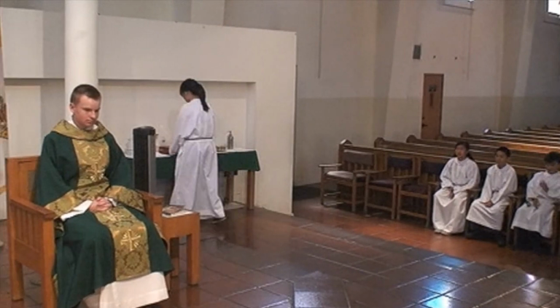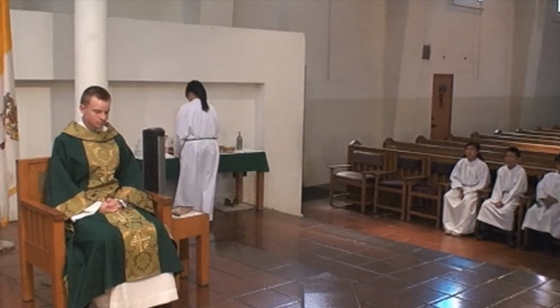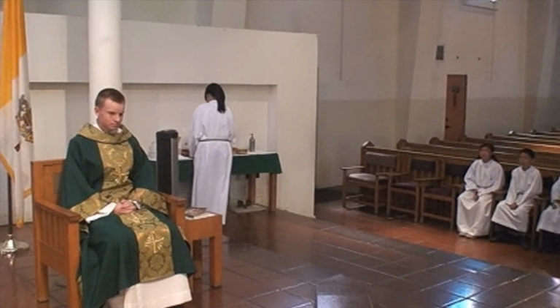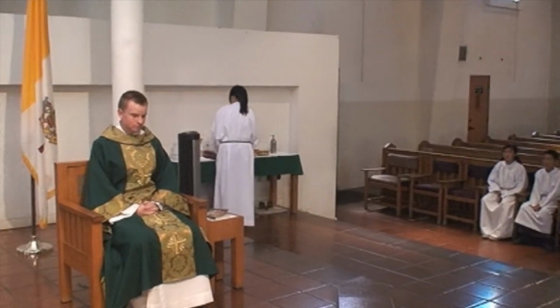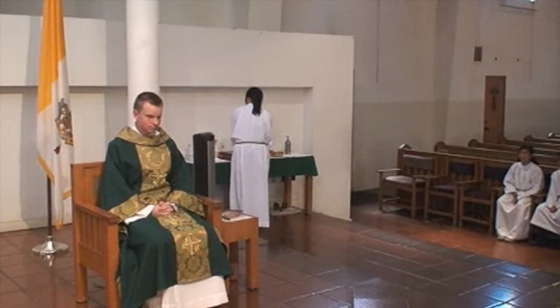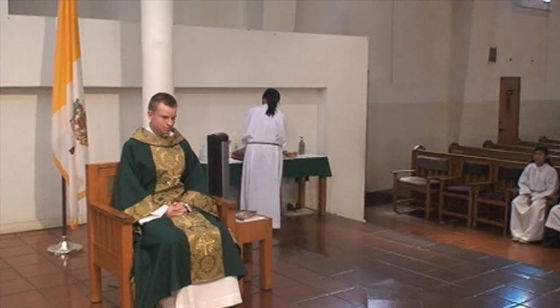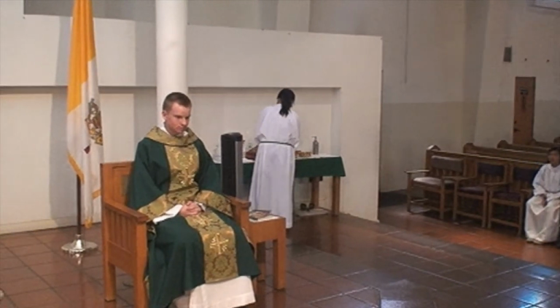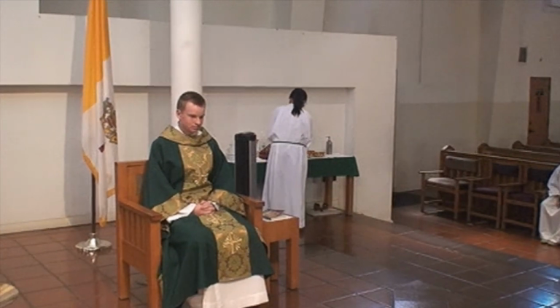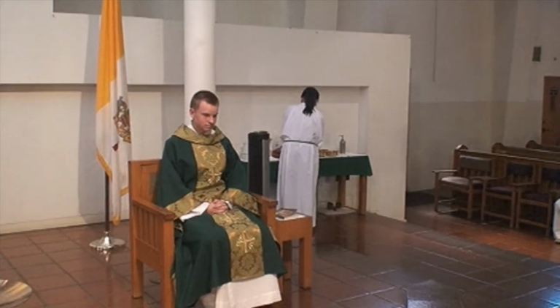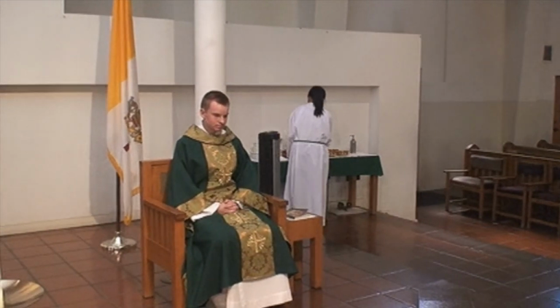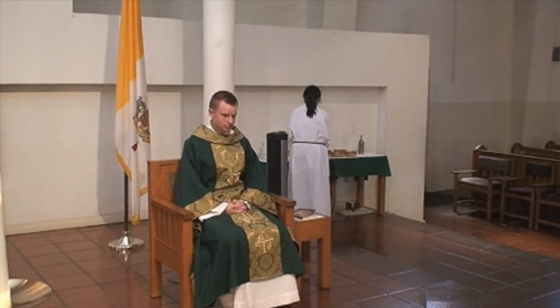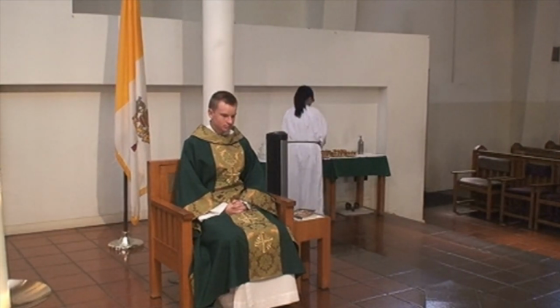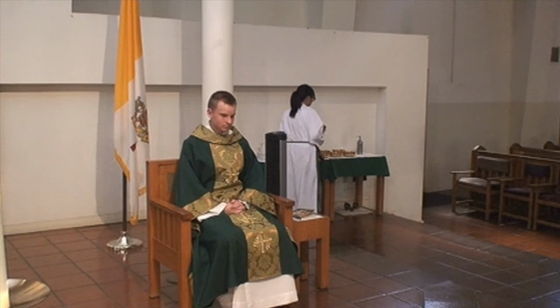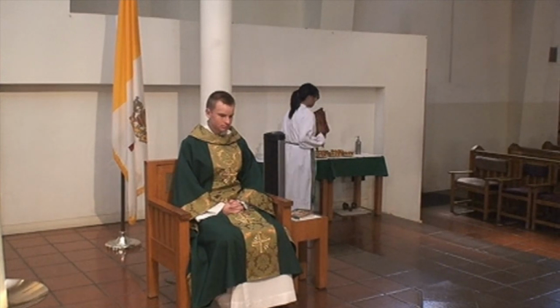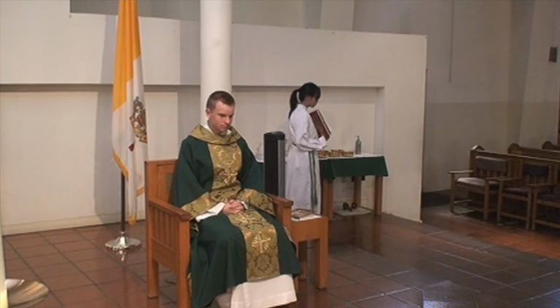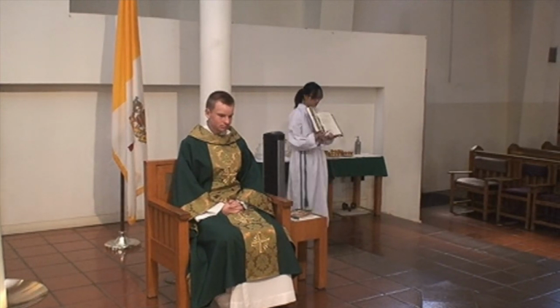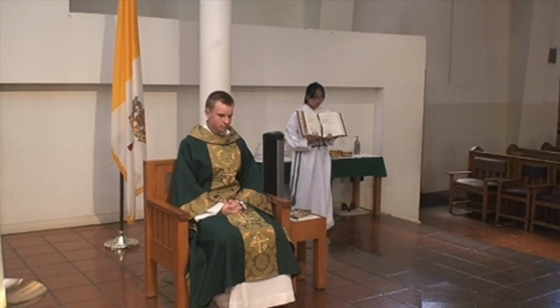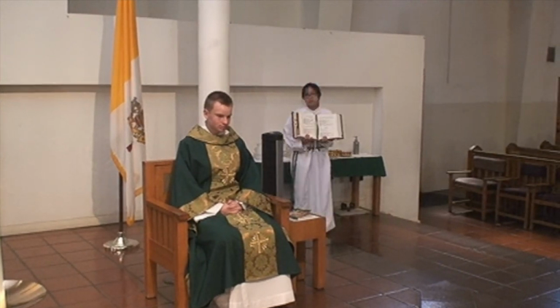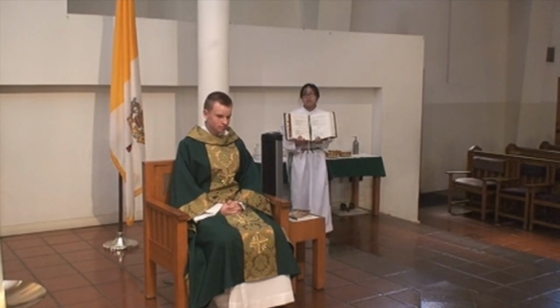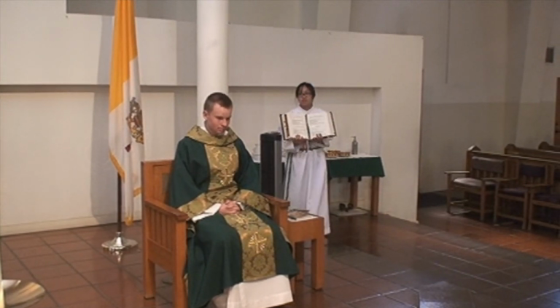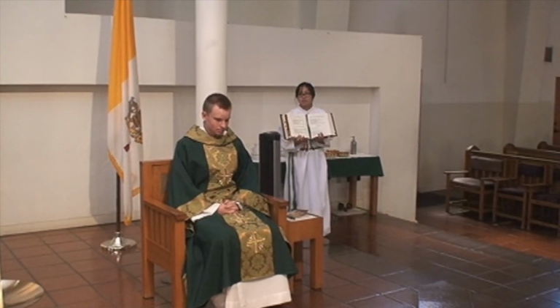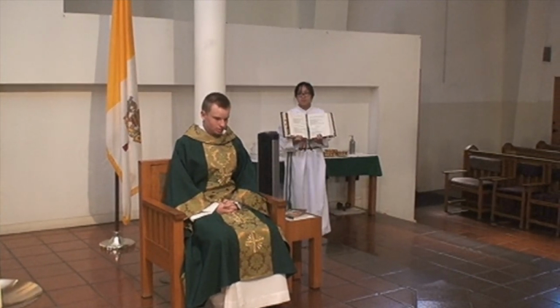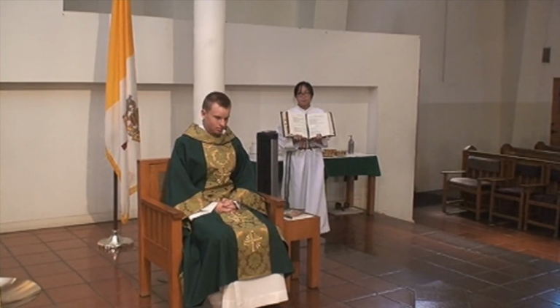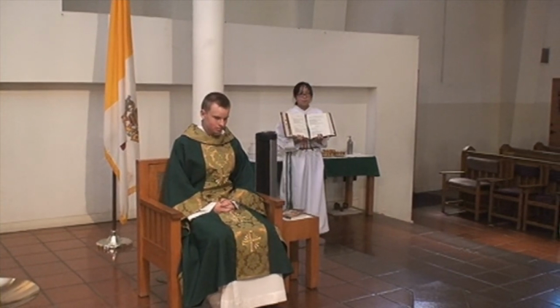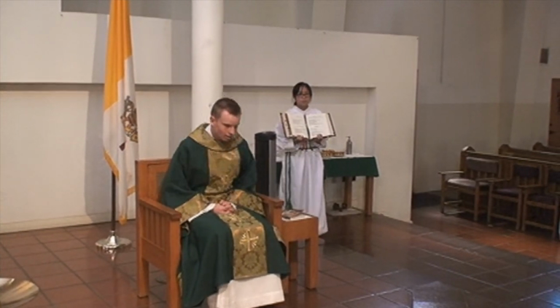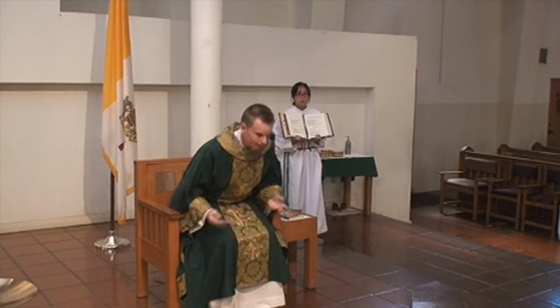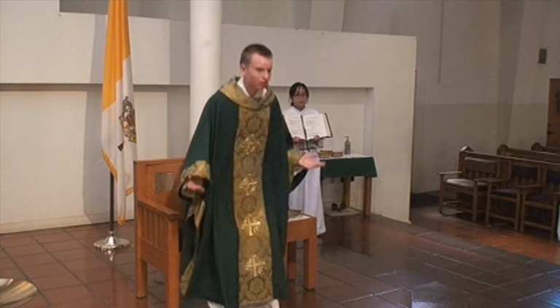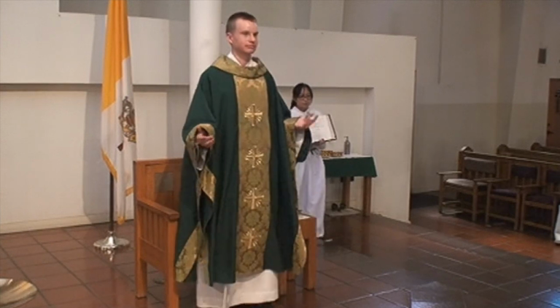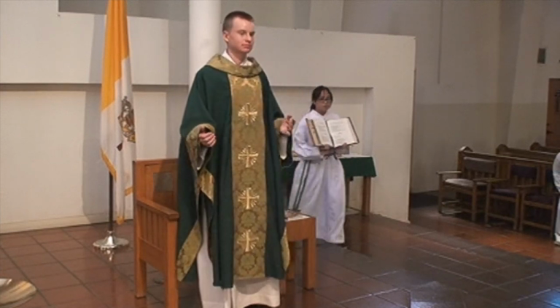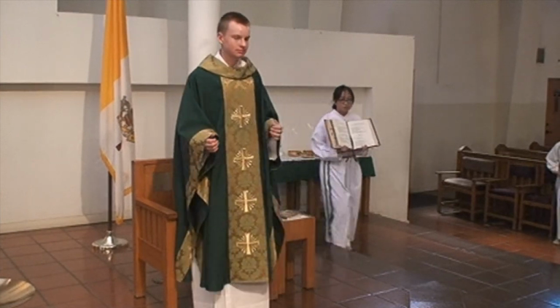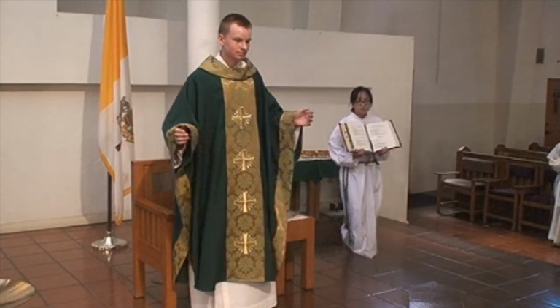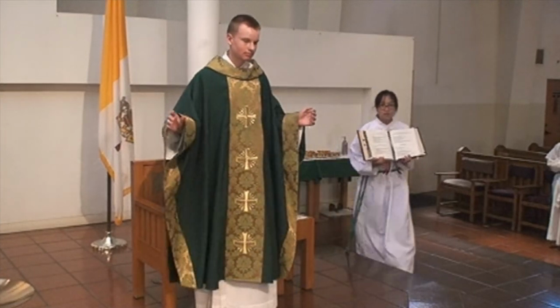After the altar is cleared, the priest will sit down. Get the second book ready at this point. When the priest stands up and says, "Let us pray," bring the book forward.